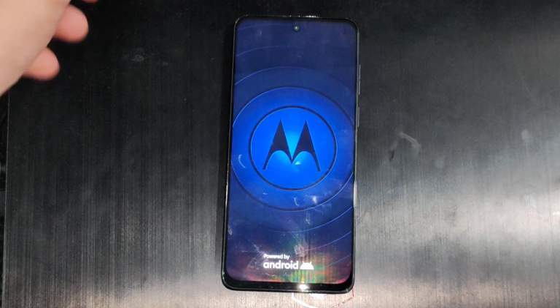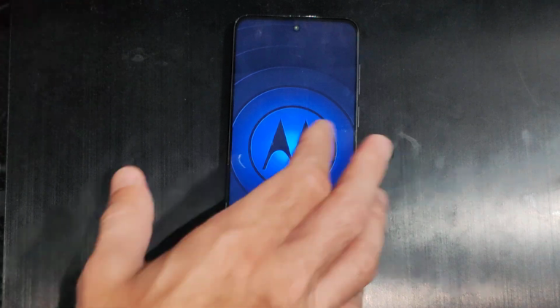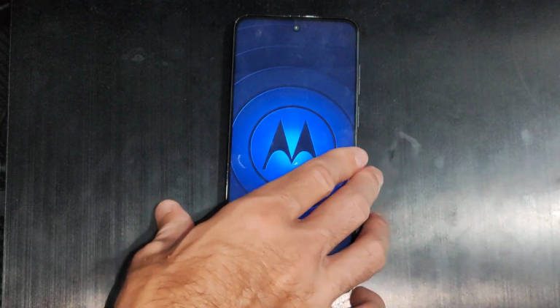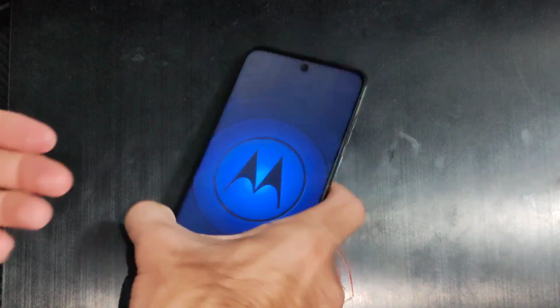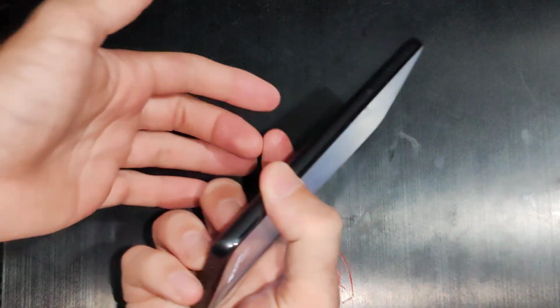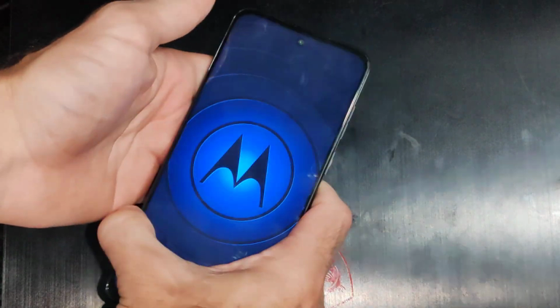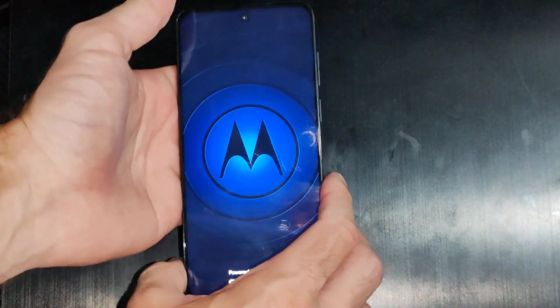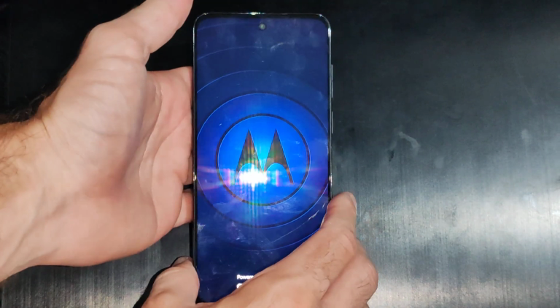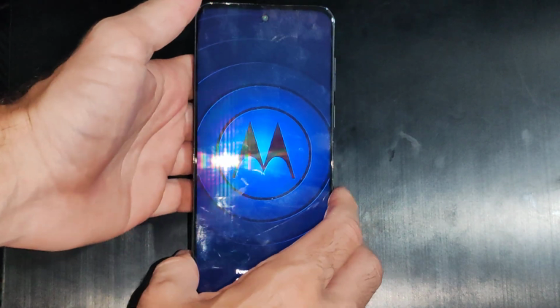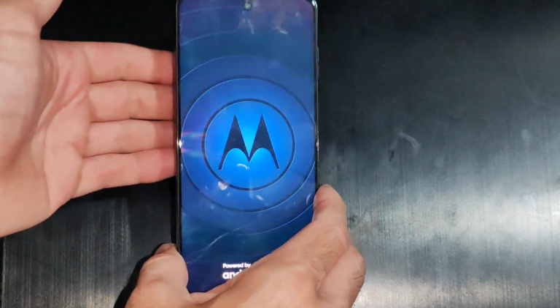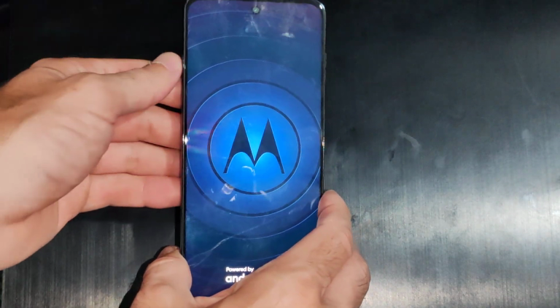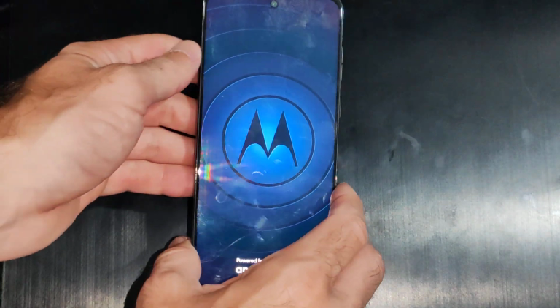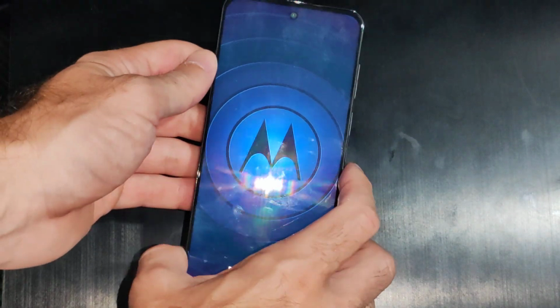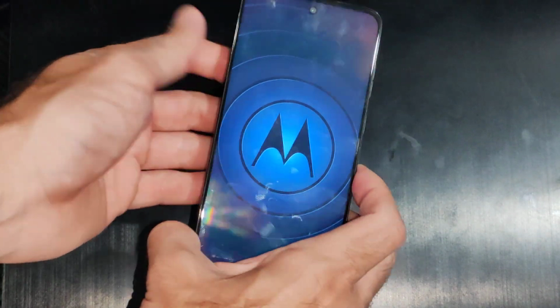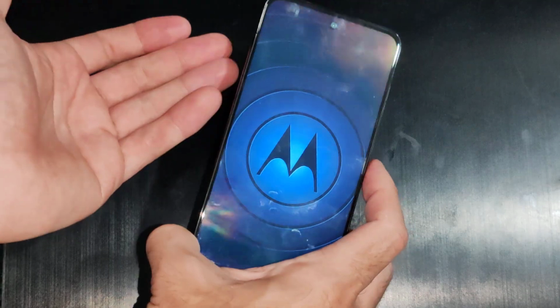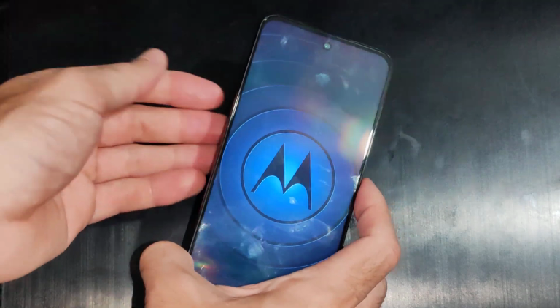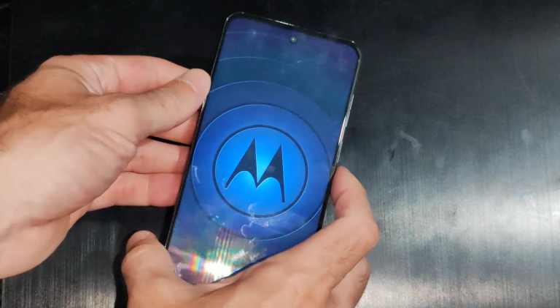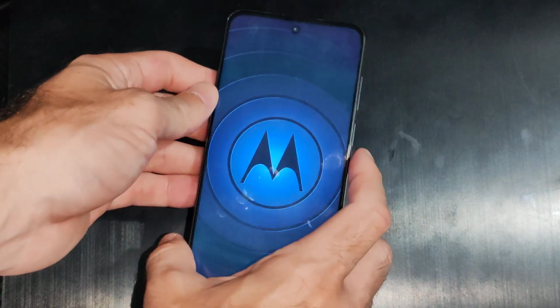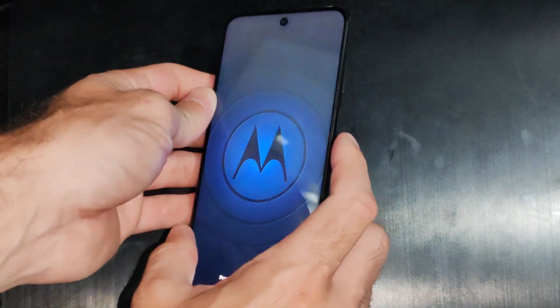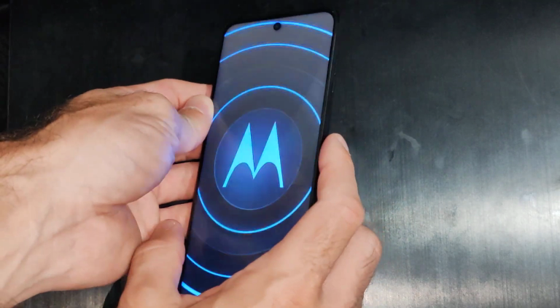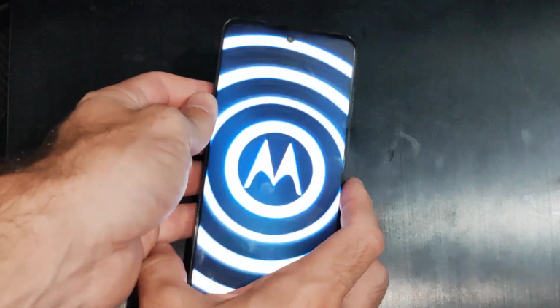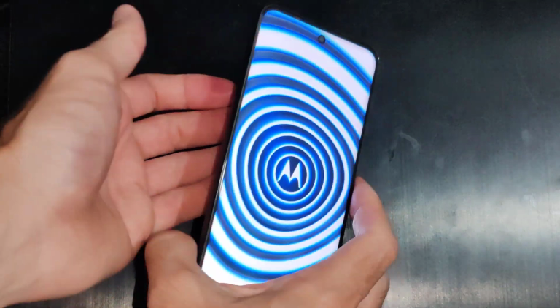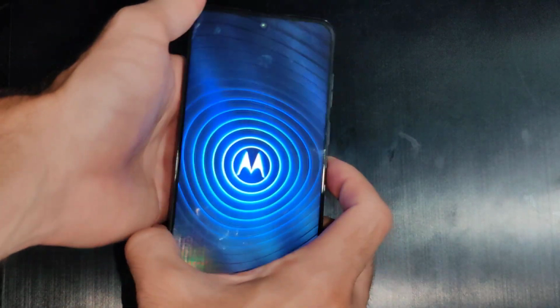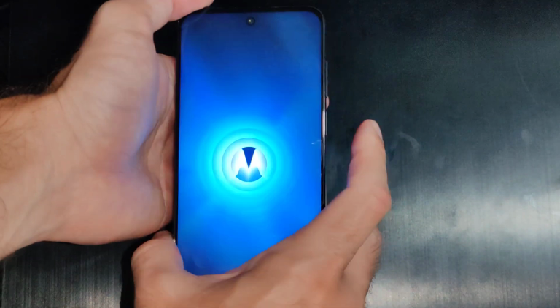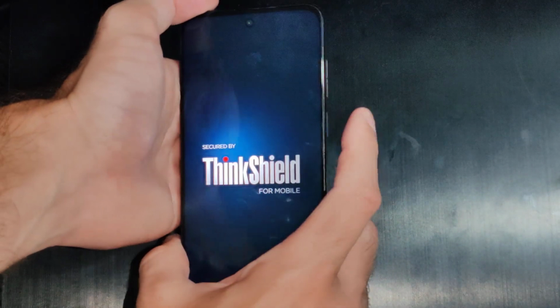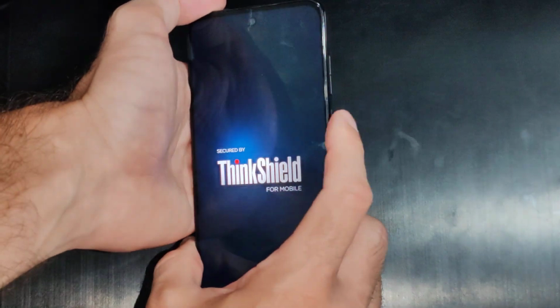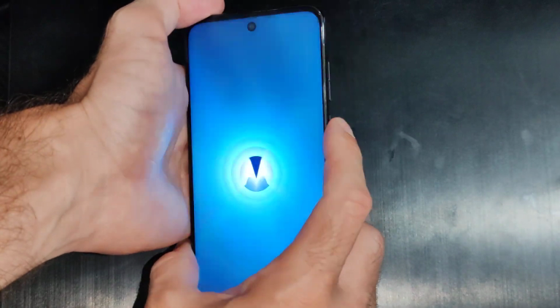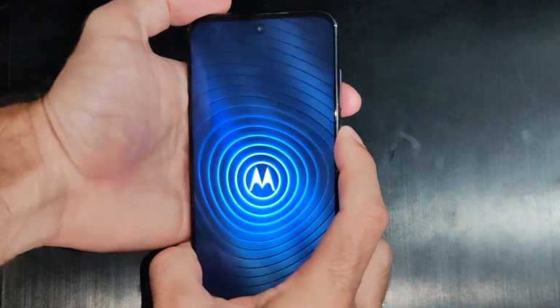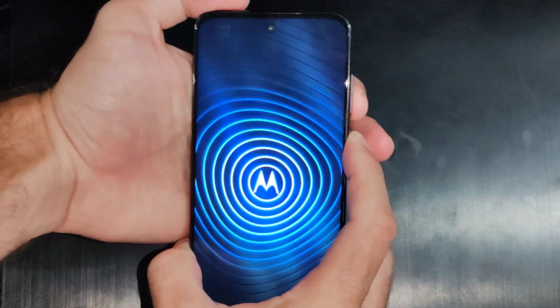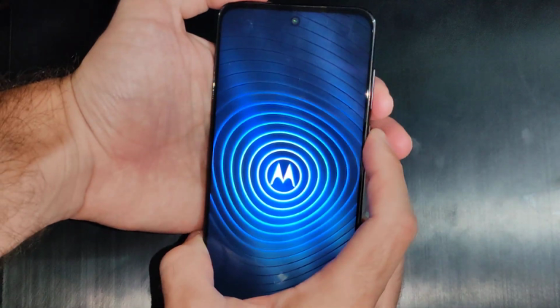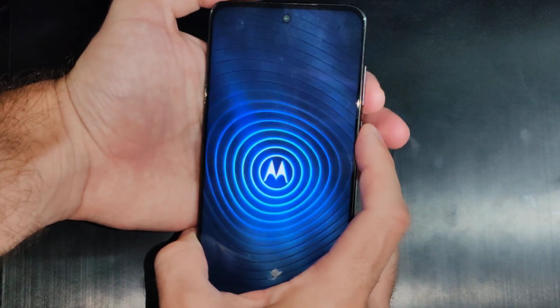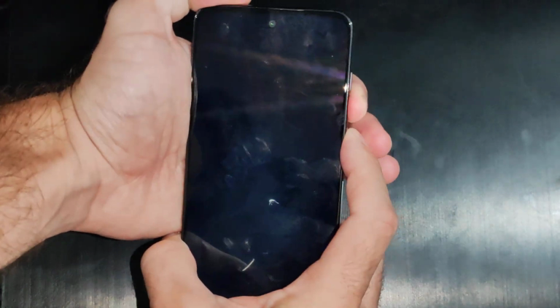This is Tim from Your Six Studios. Today in the city I'm going to show you how to reset the lock screen password on your Motorola phone. You can easily reset it by factory resetting your phone, just by holding down the power button and the volume down key right here.